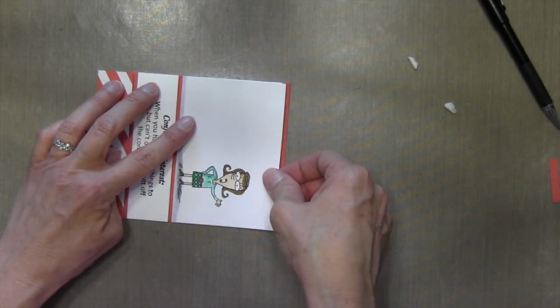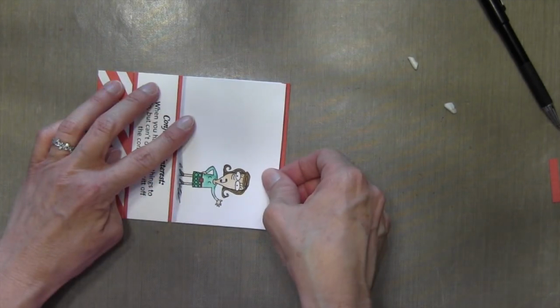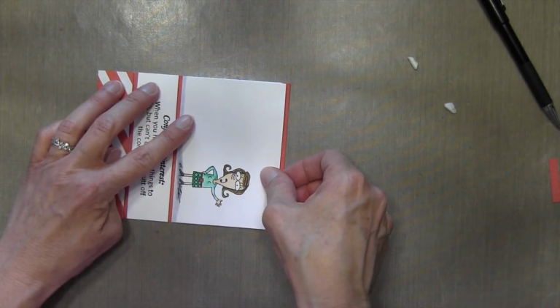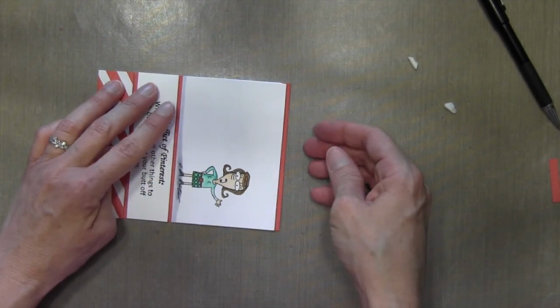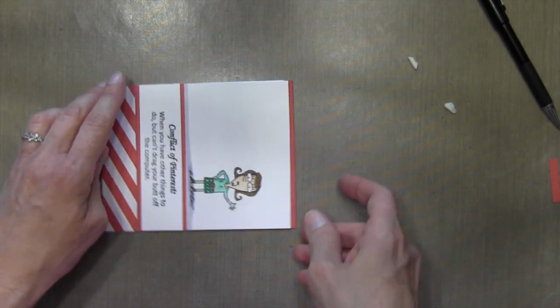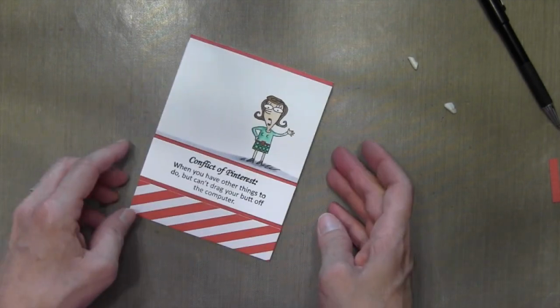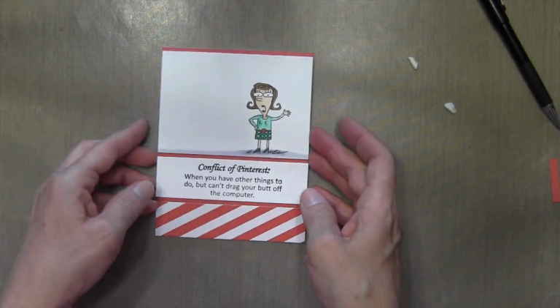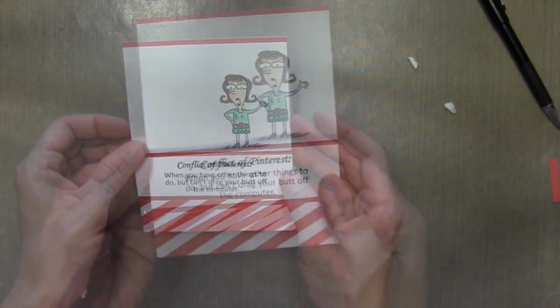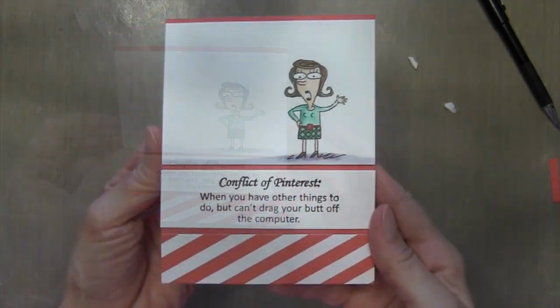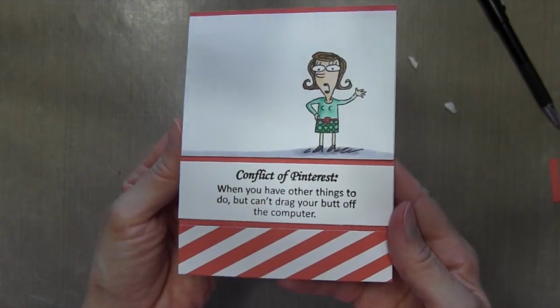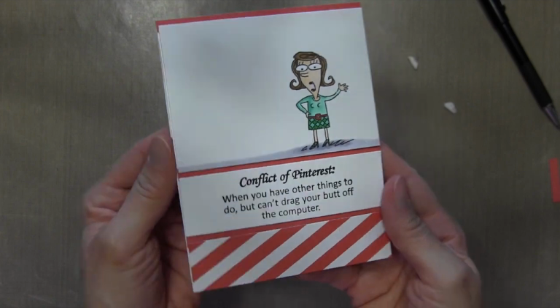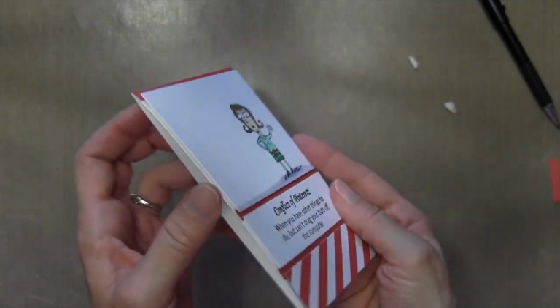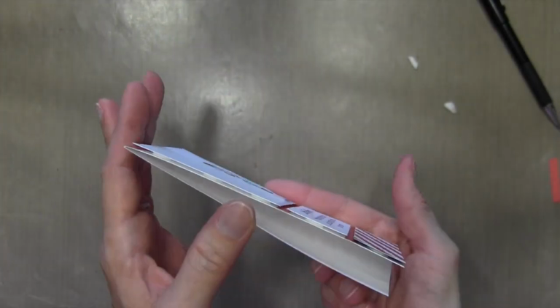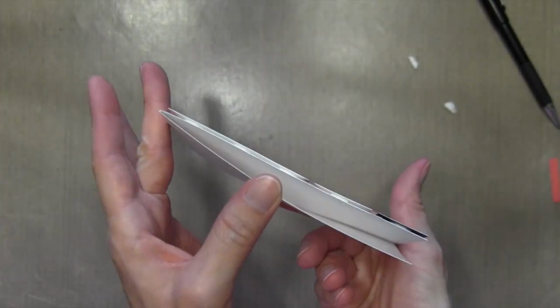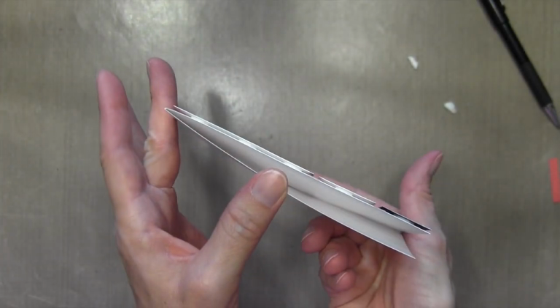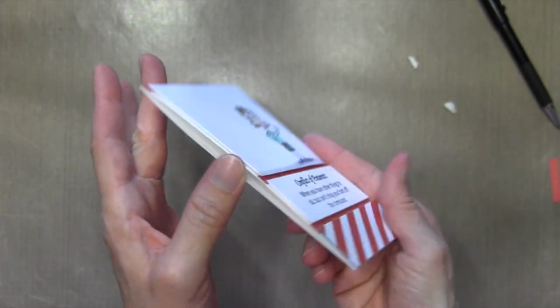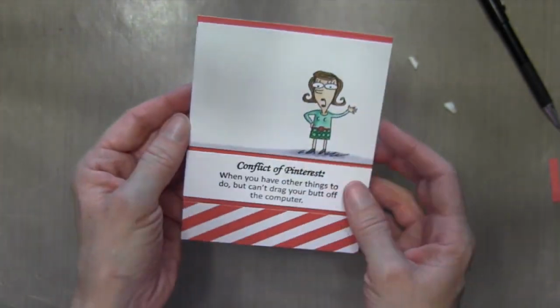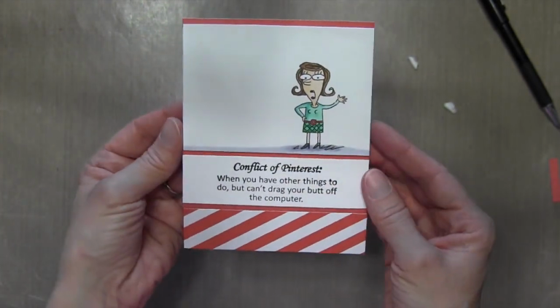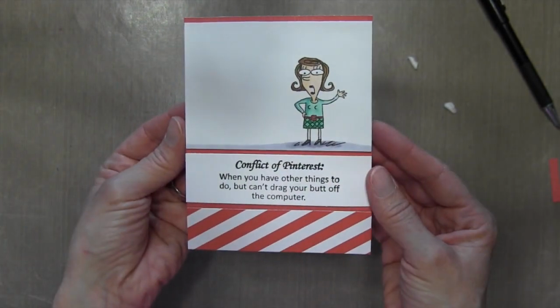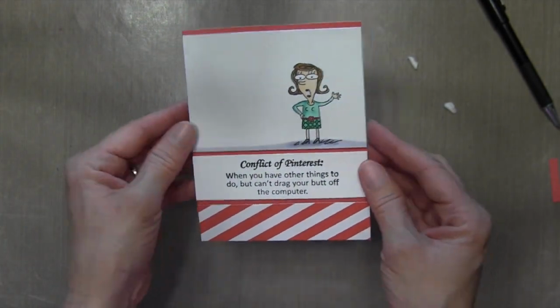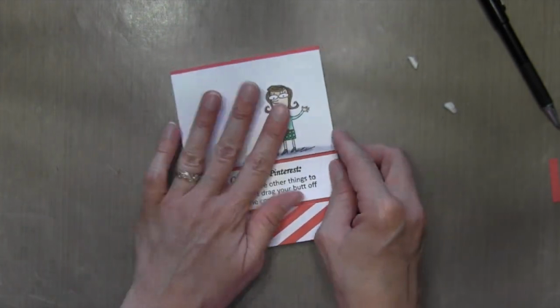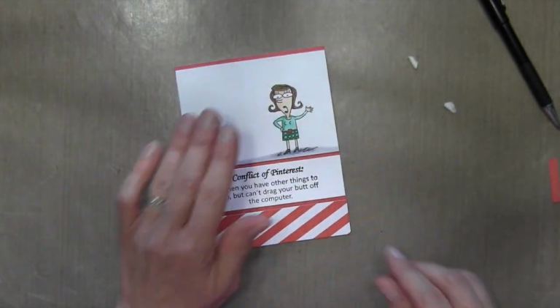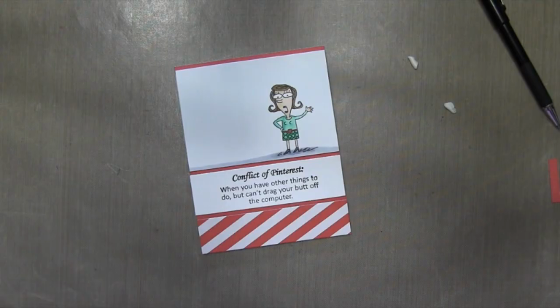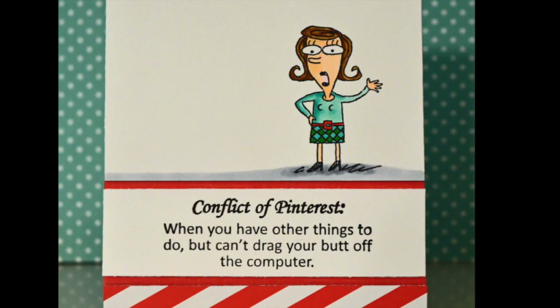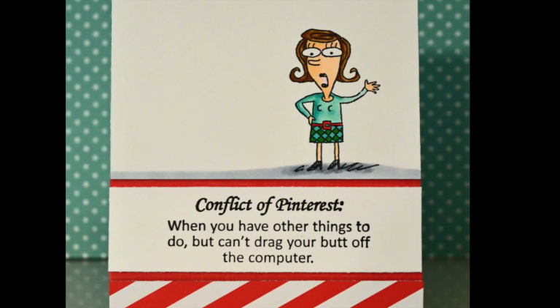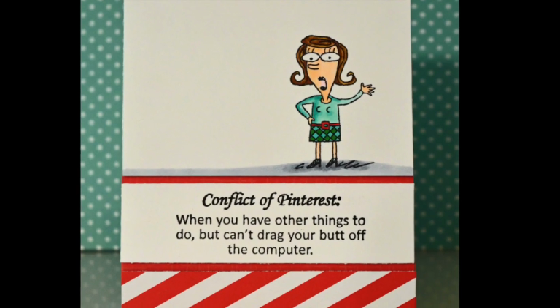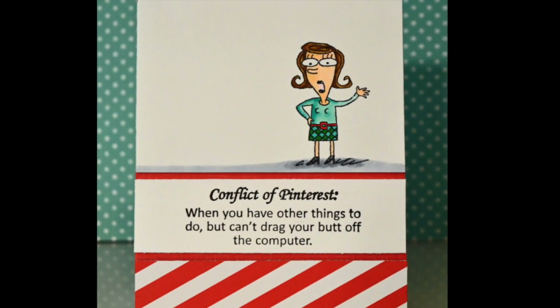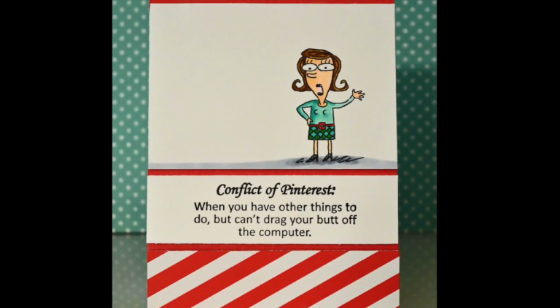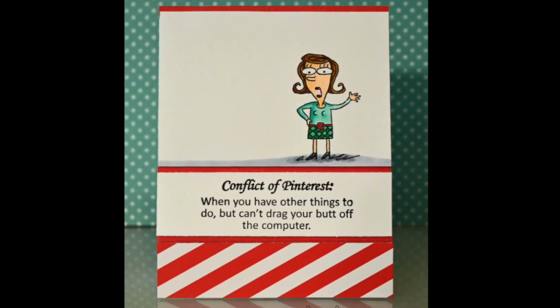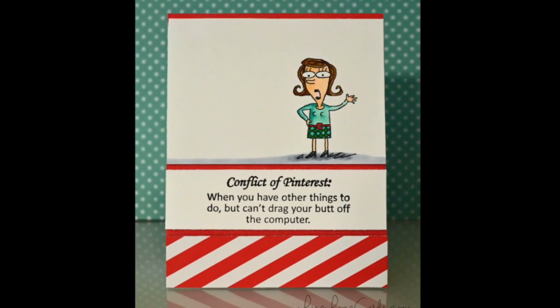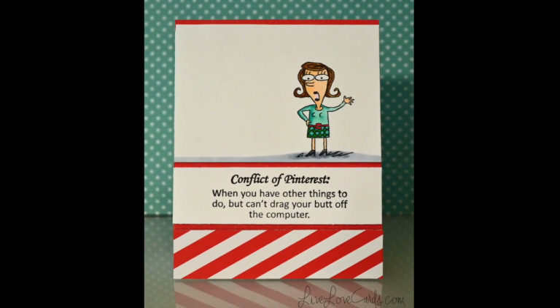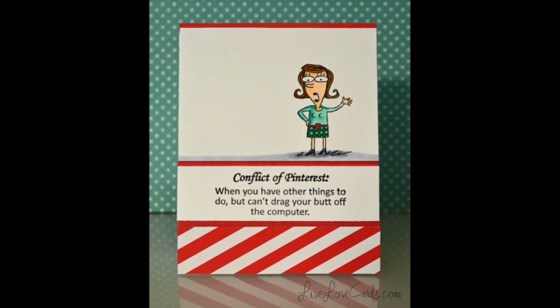And that'll be it for the card. I tried to keep it pretty simple because I wanted the sentiment to speak for itself. I kept with the Pinterest colors of red and white. I hope you enjoyed it and I will see you next time. Thanks for watching.